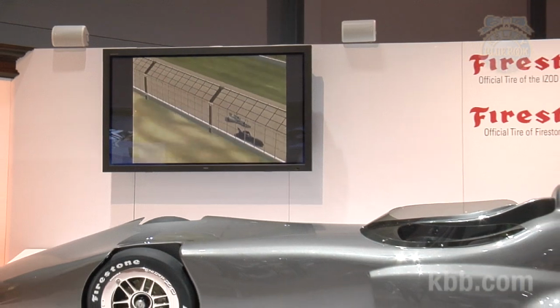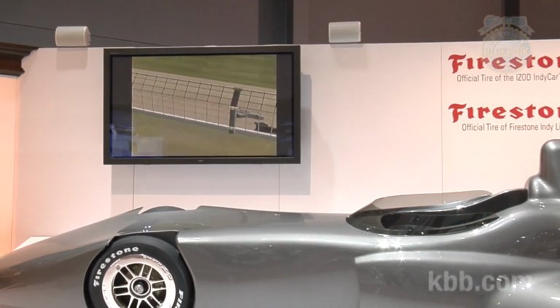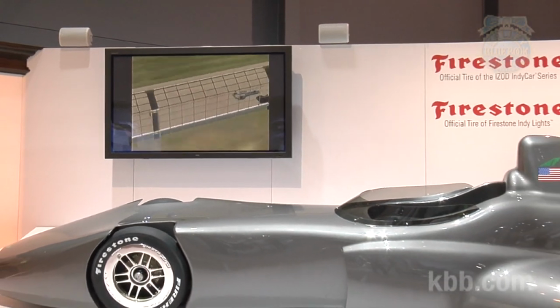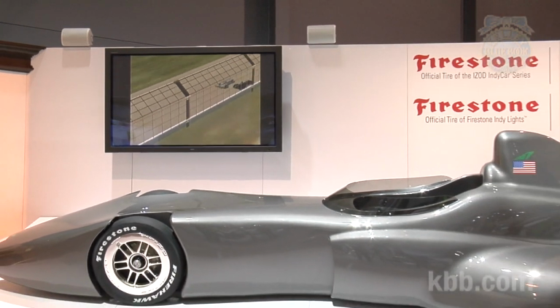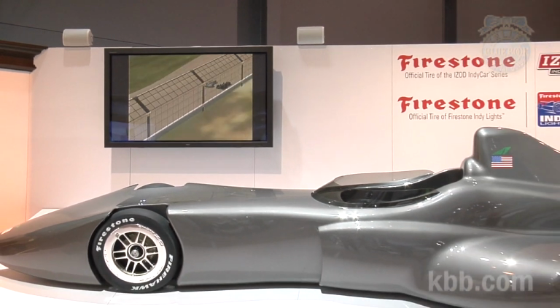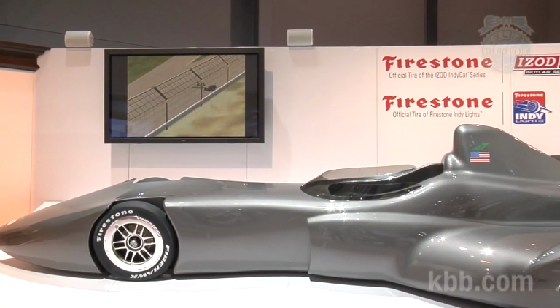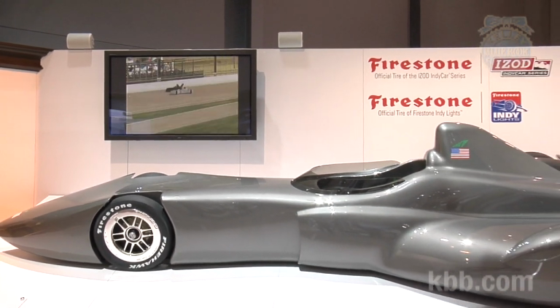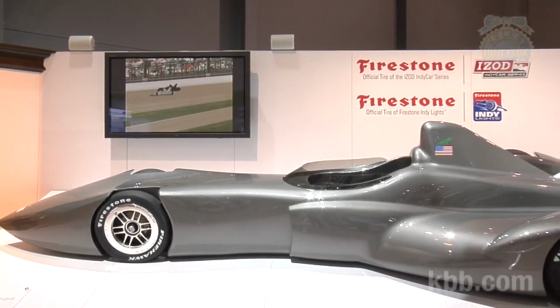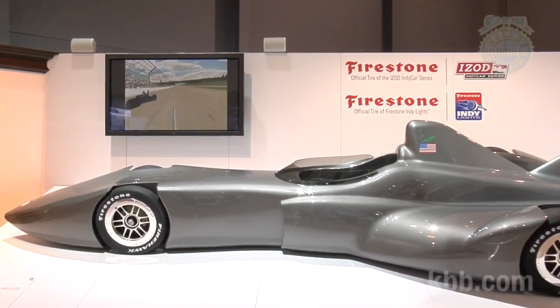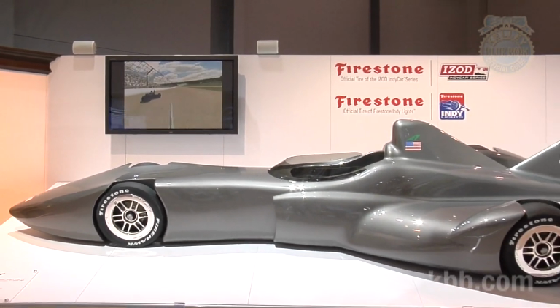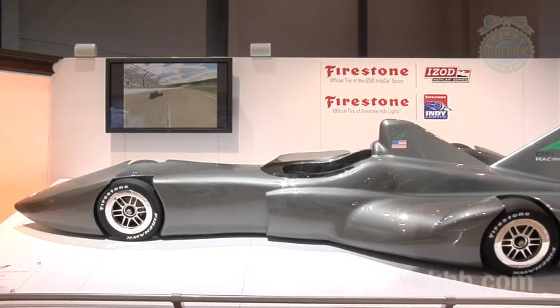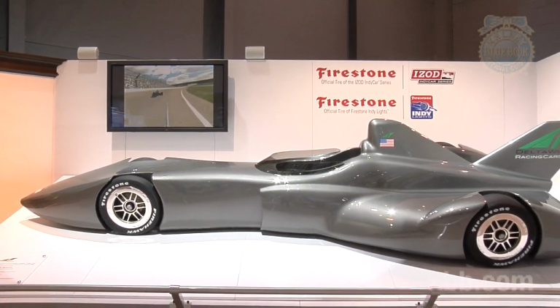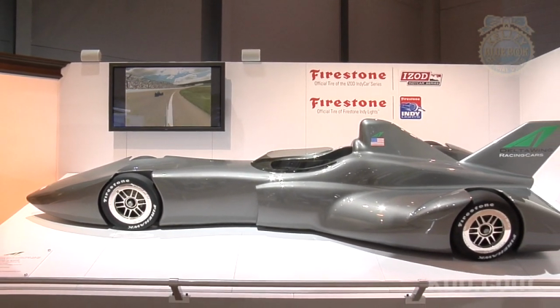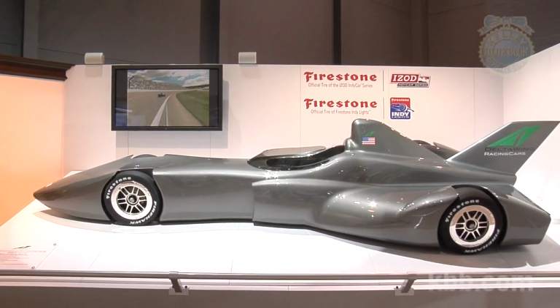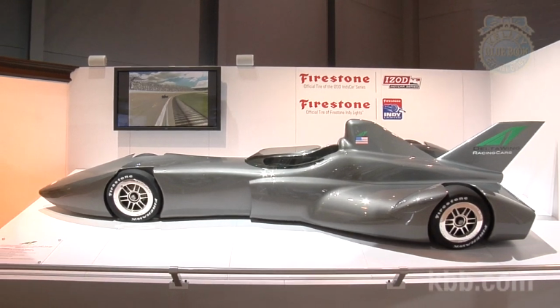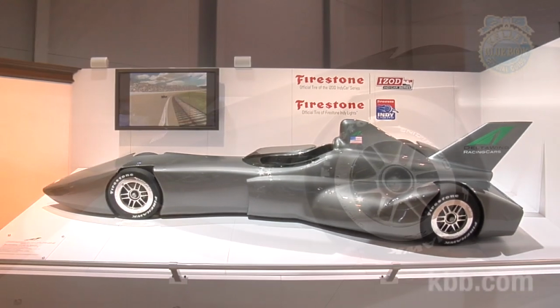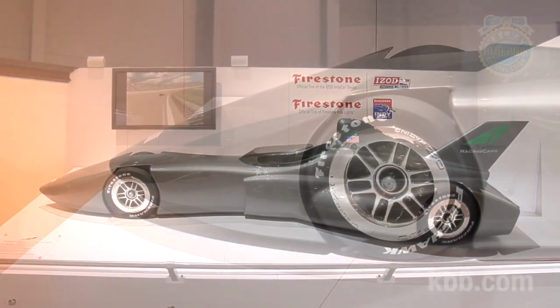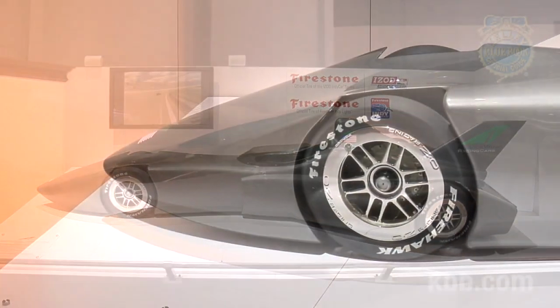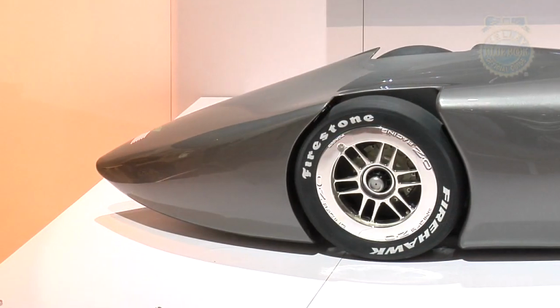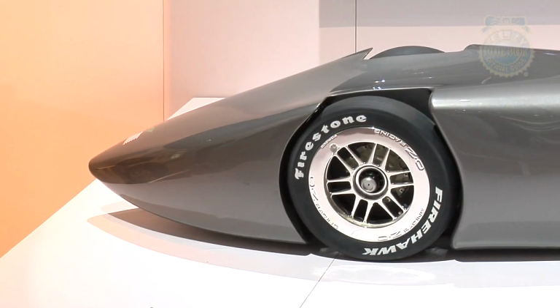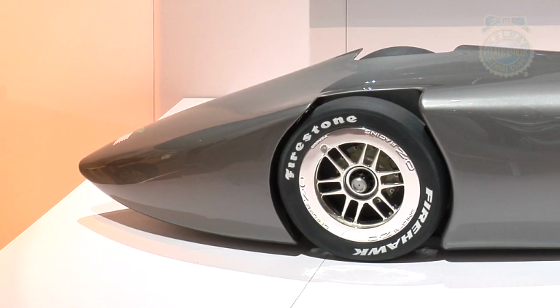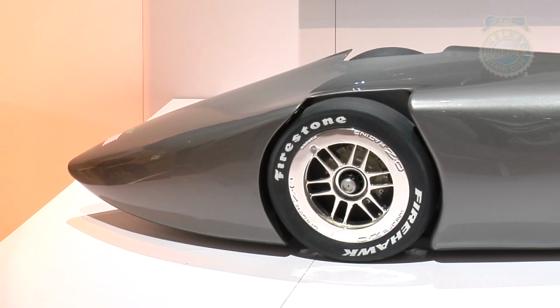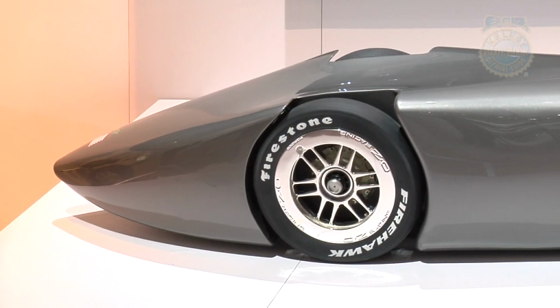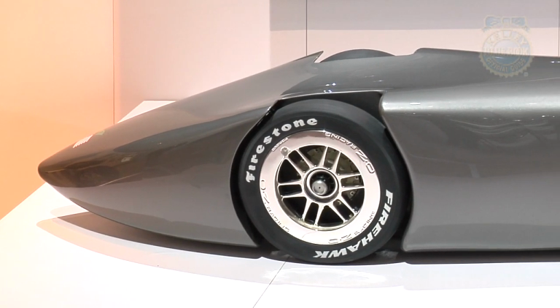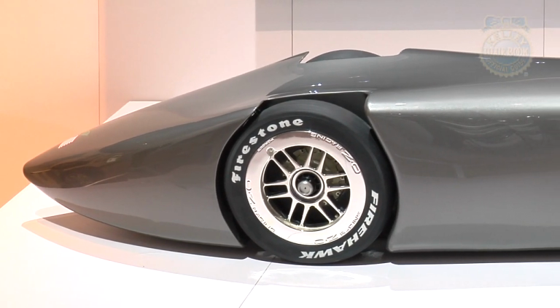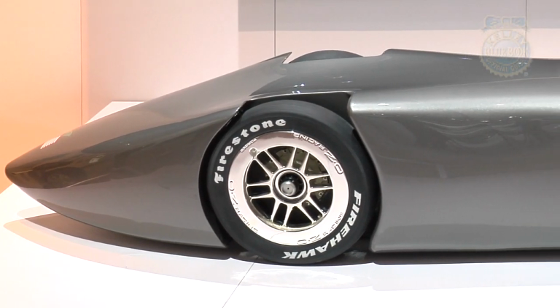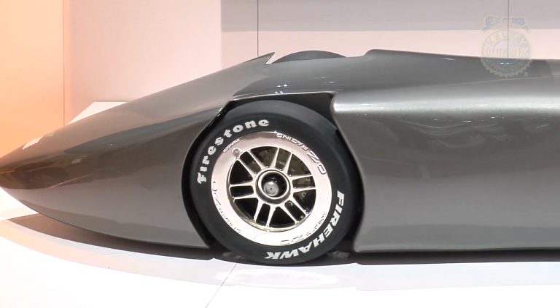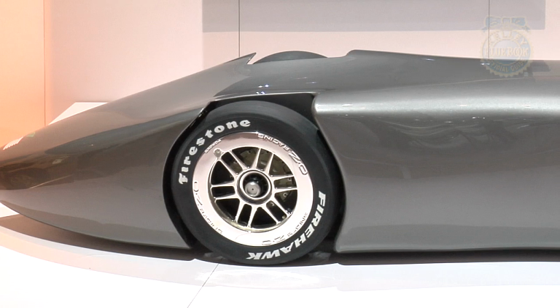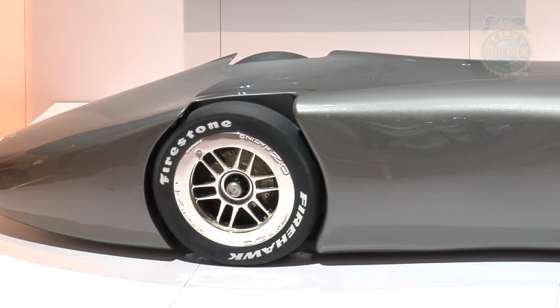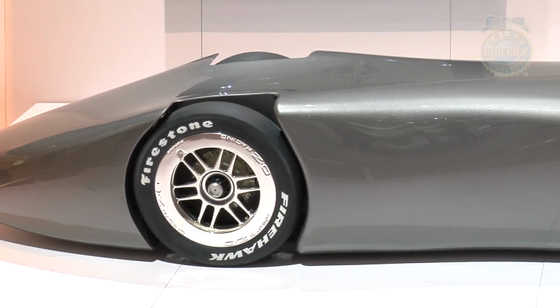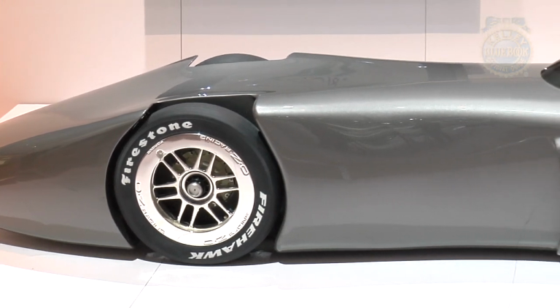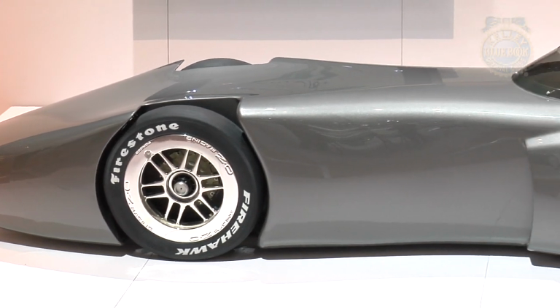Innovatively, the only restriction is on fuel flow. This means a wide open formula for technical development. Equally innovative is Delta Wing's futuristic shape and its heavy reliance on aerodynamics and light weight.